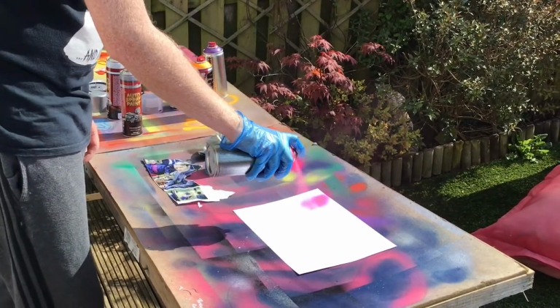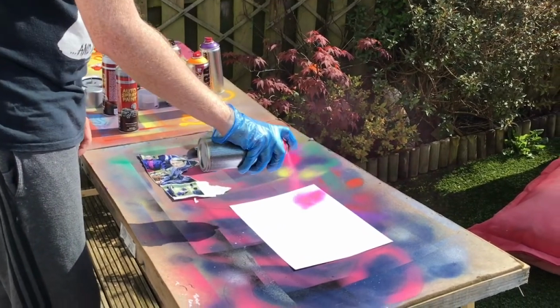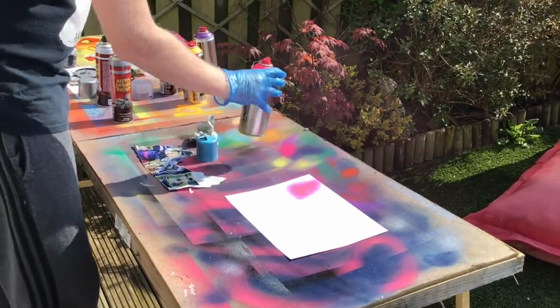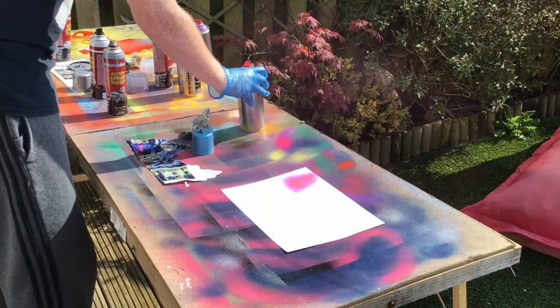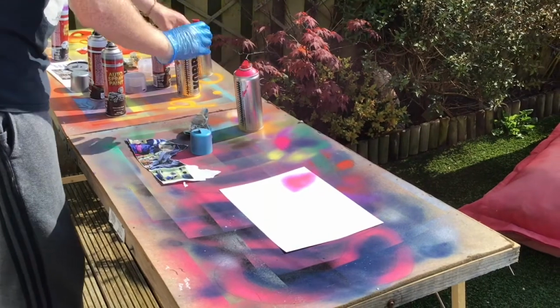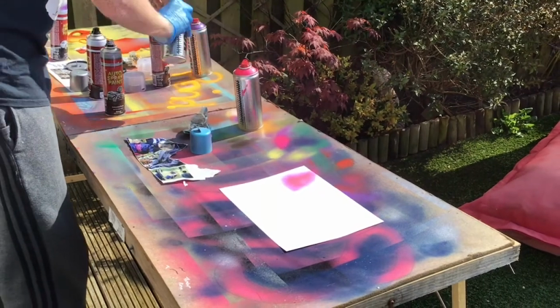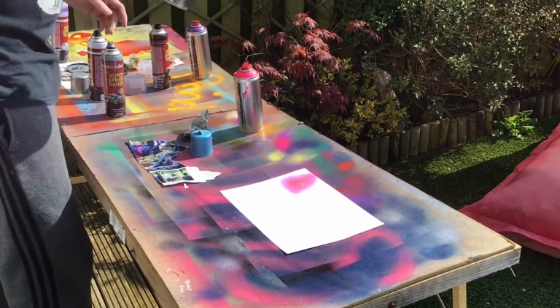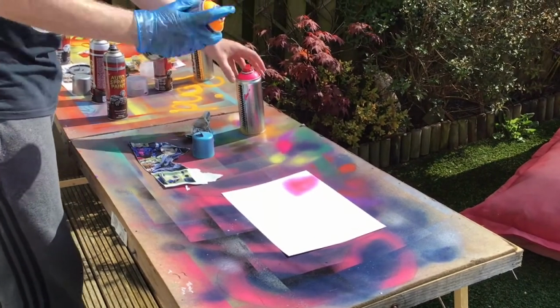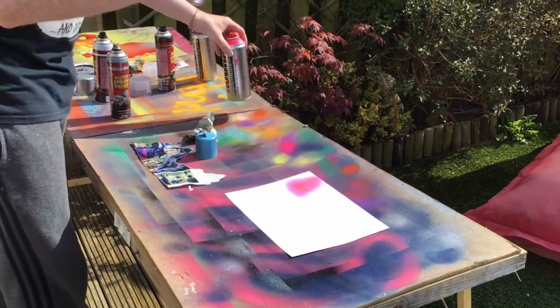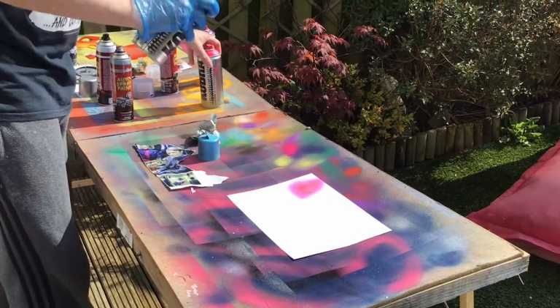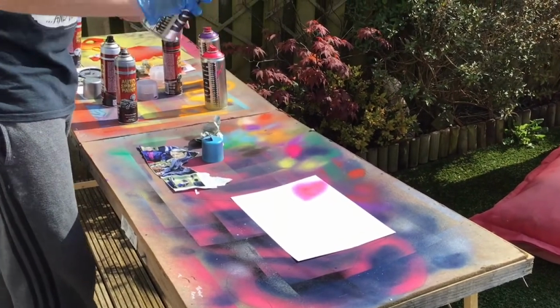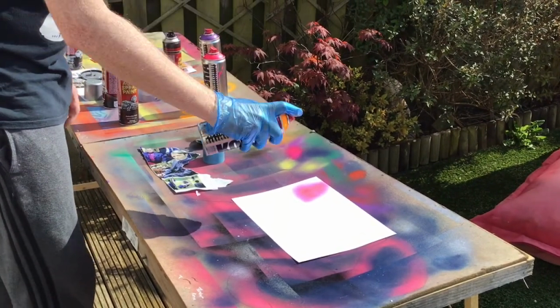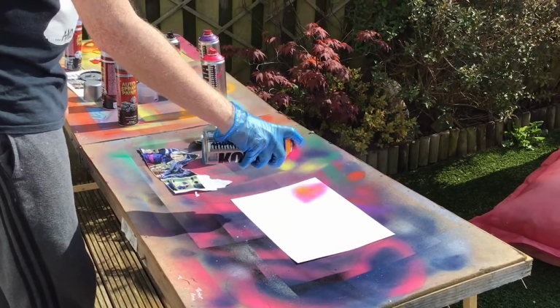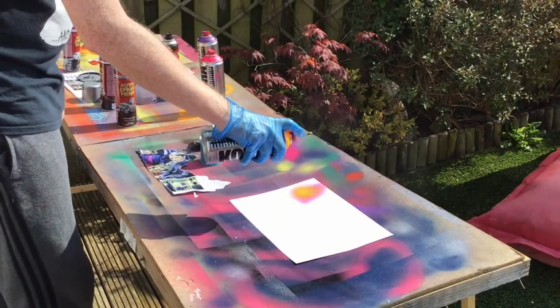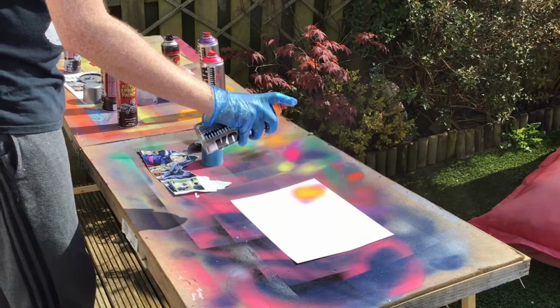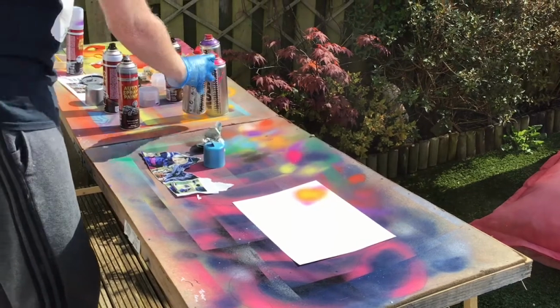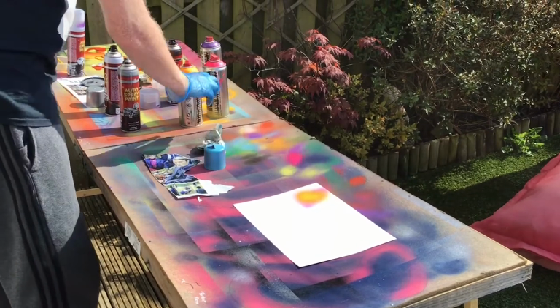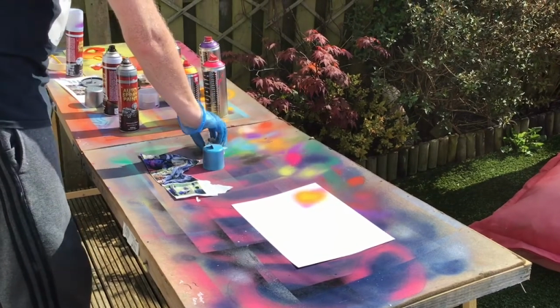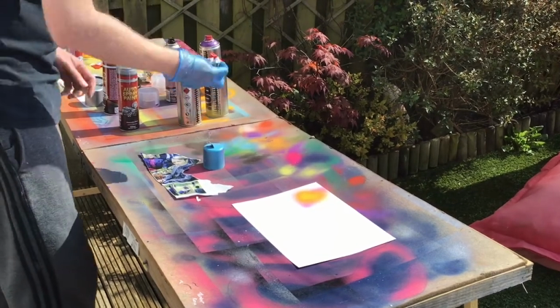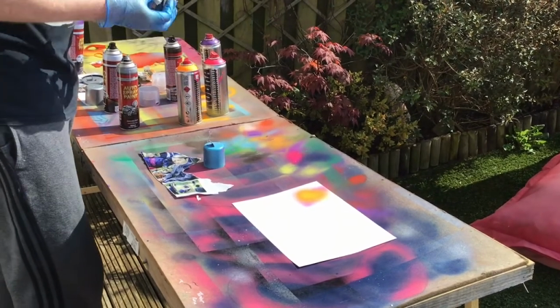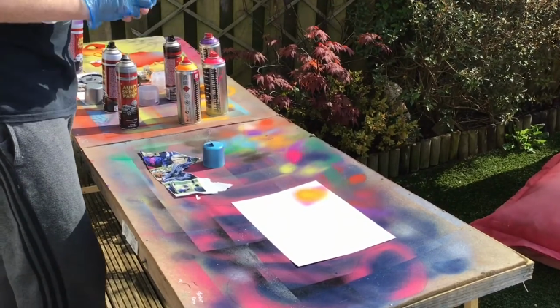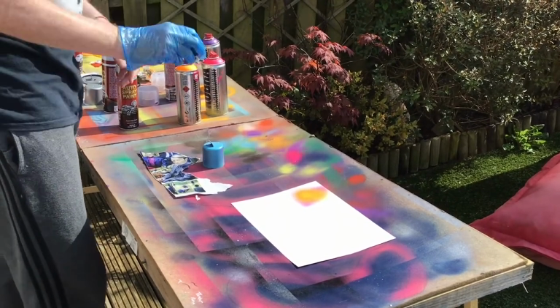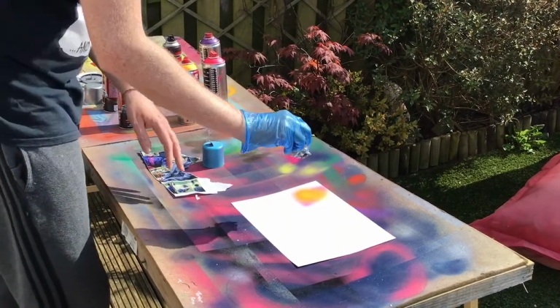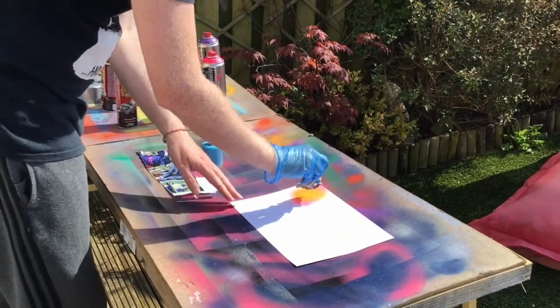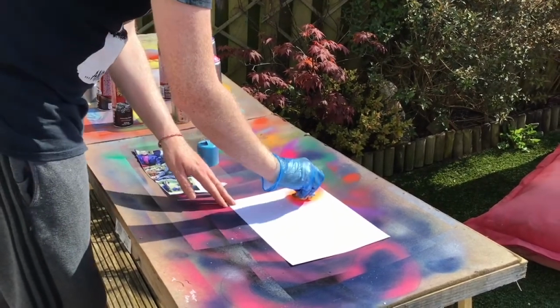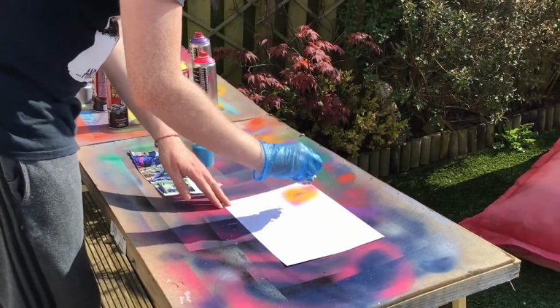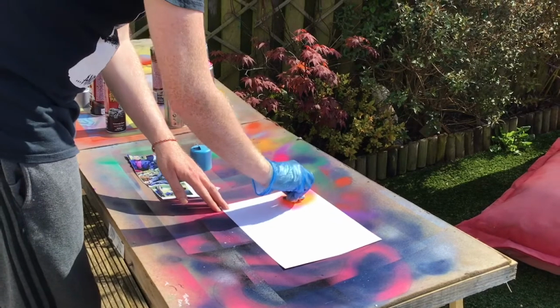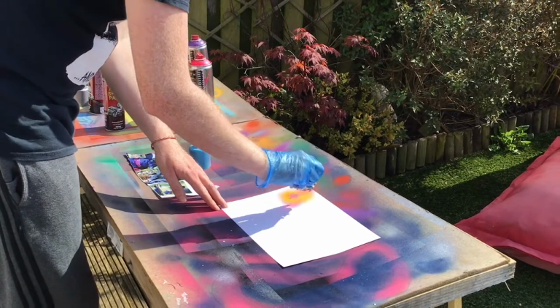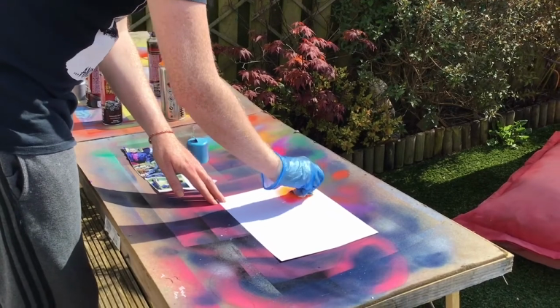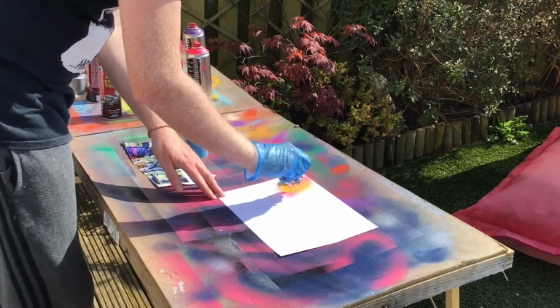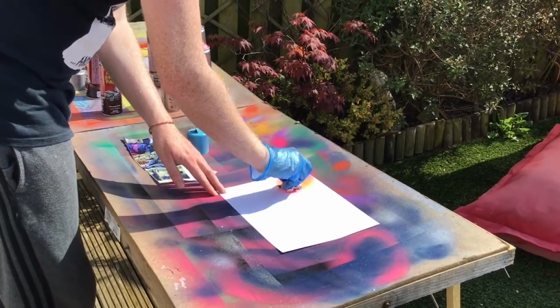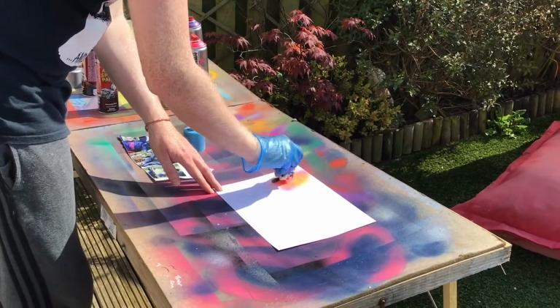So you spray where you want the moon to be — pick two nice, bright colours. Then you take the scrunched up newspaper and press it down to create a textured effect on the paper.